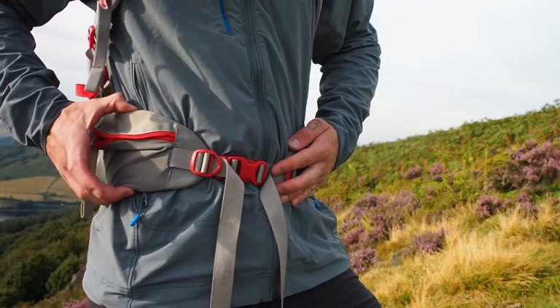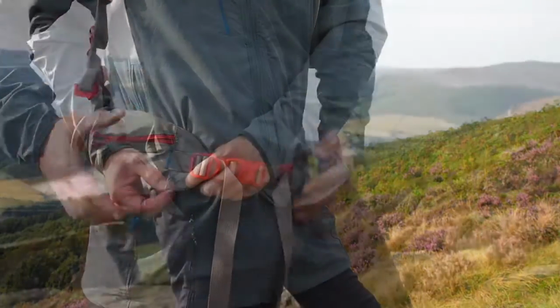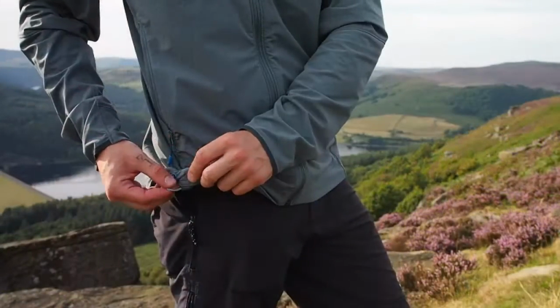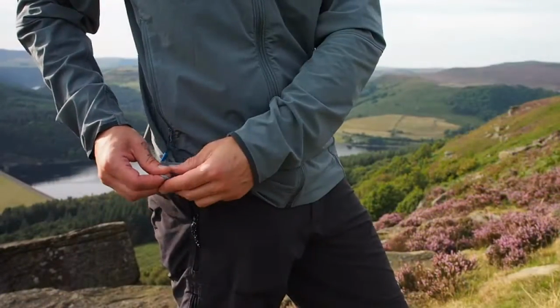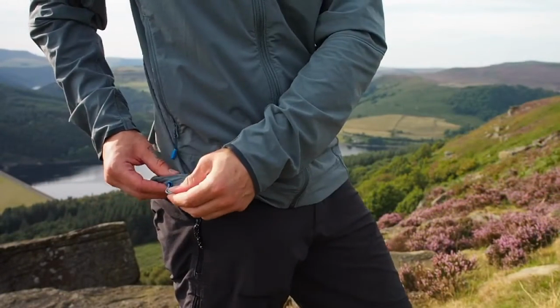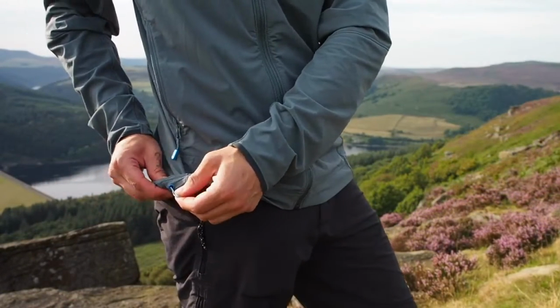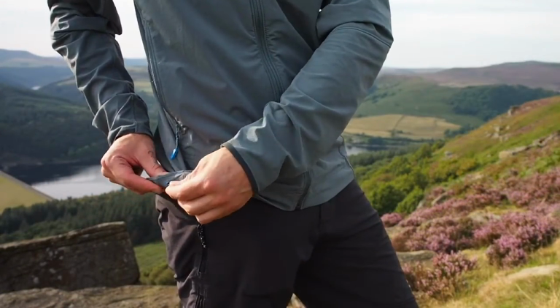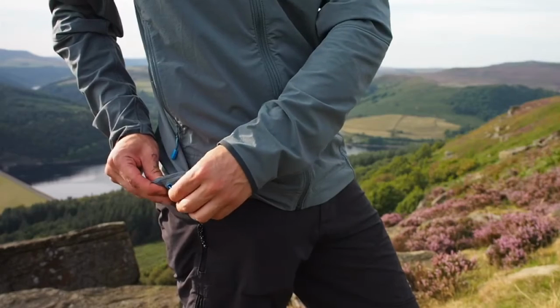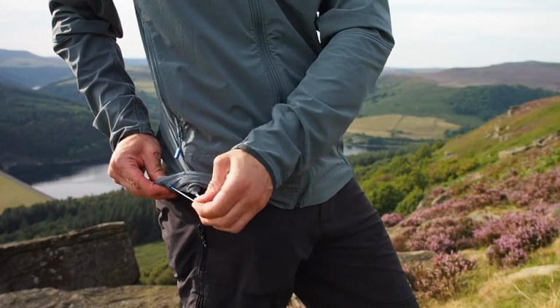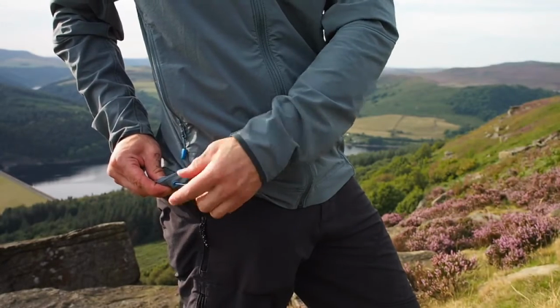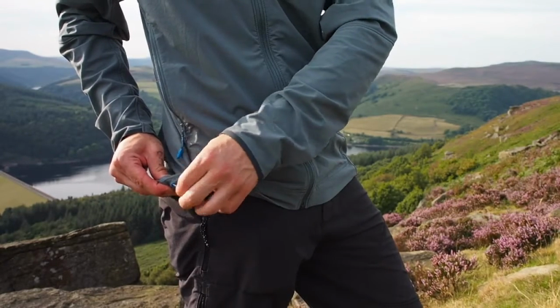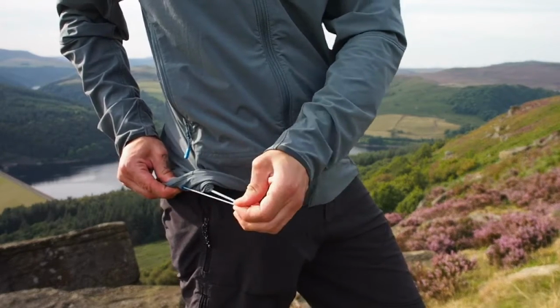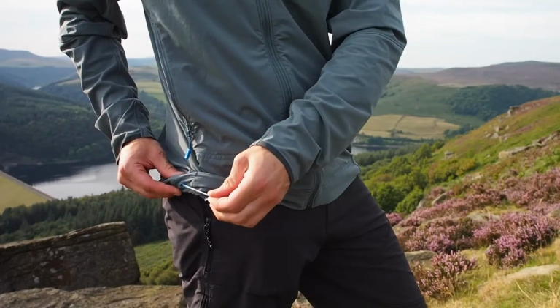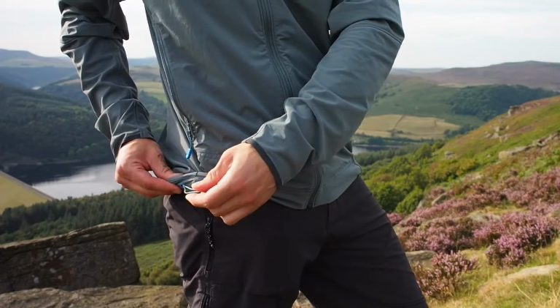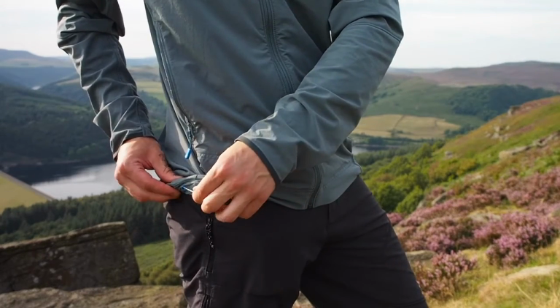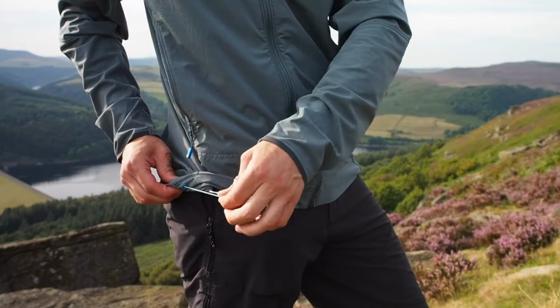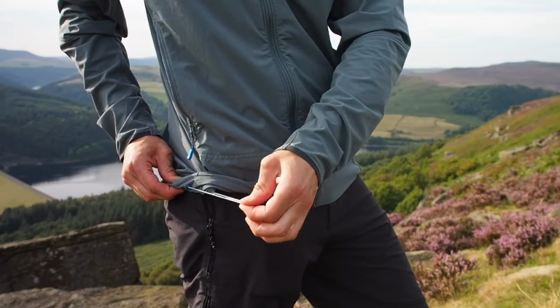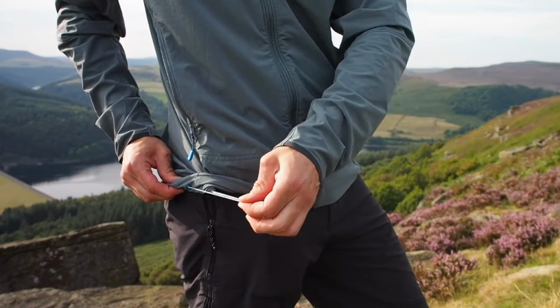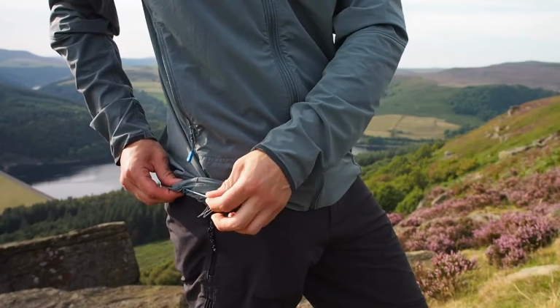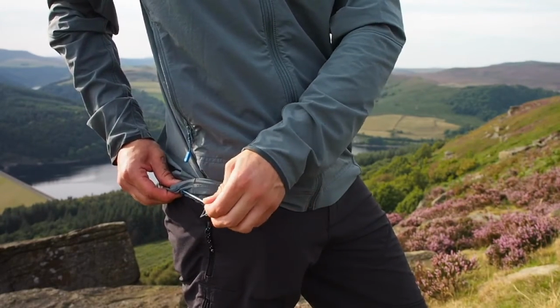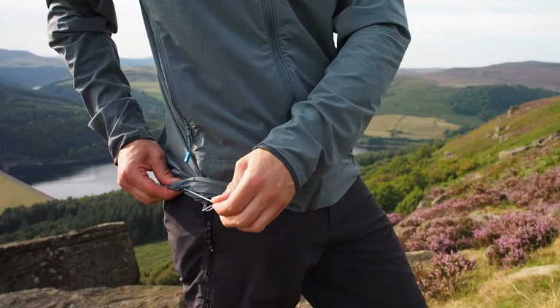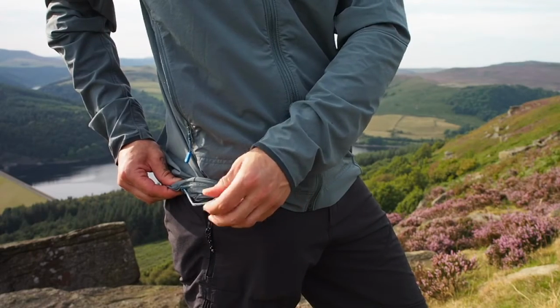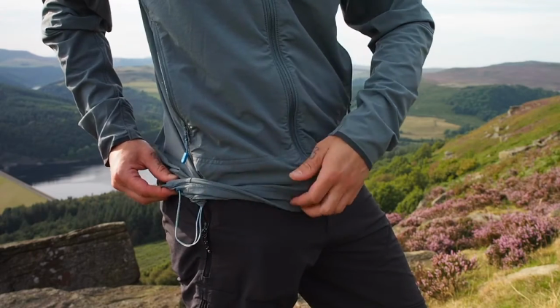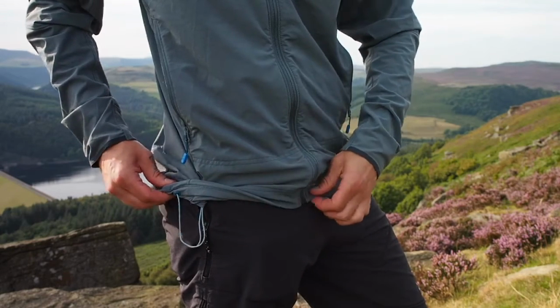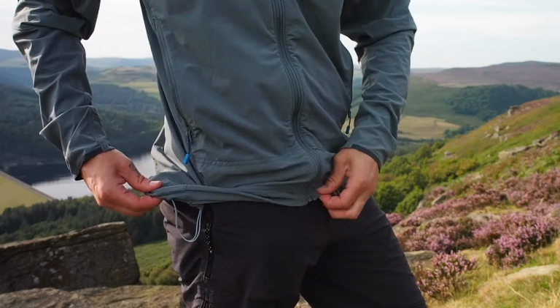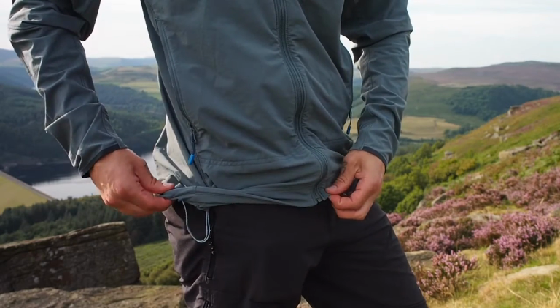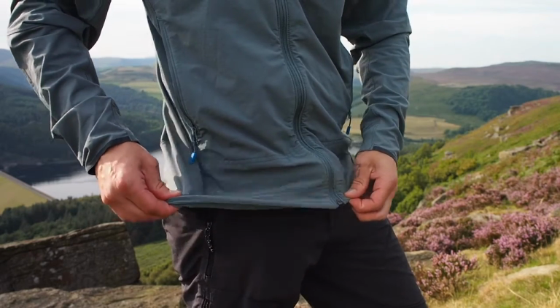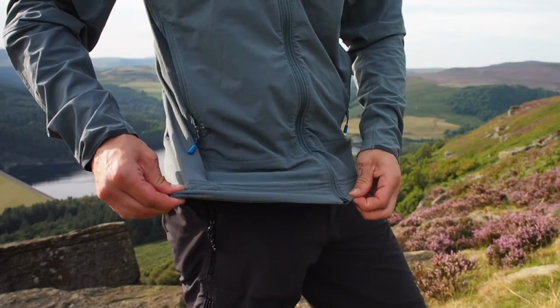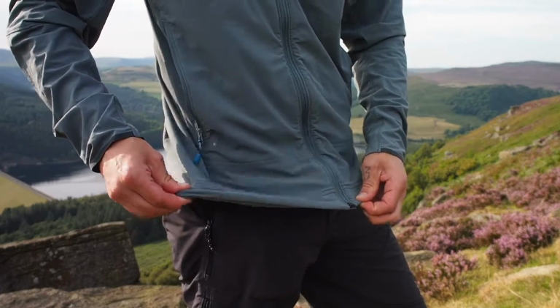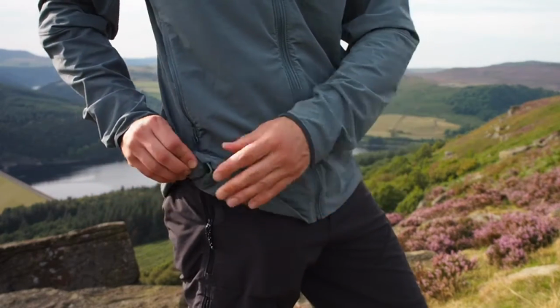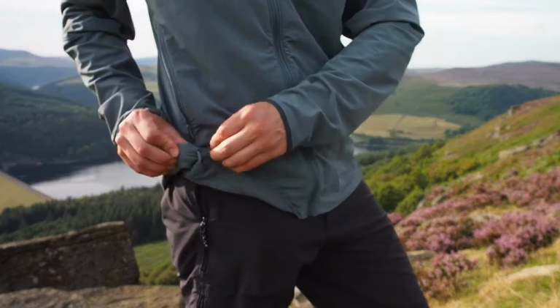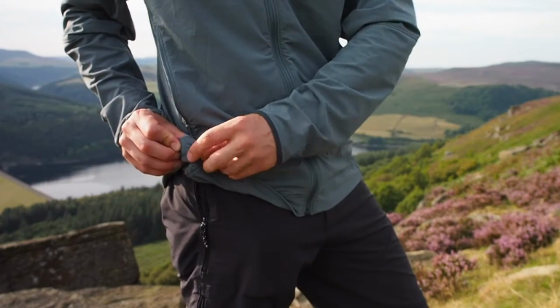Something else that may seem trivial to some but frustrating for others is the waist hem adjustment. Designed to be adjusted with one hand, it does cinch the jacket in well around the bottom but can be quite fiddly to get used to.